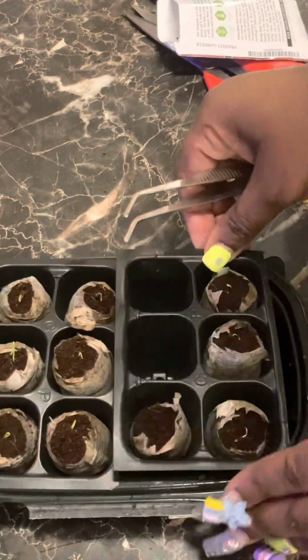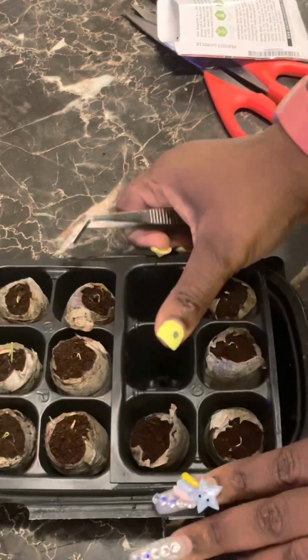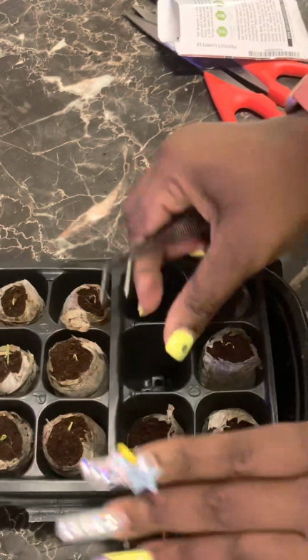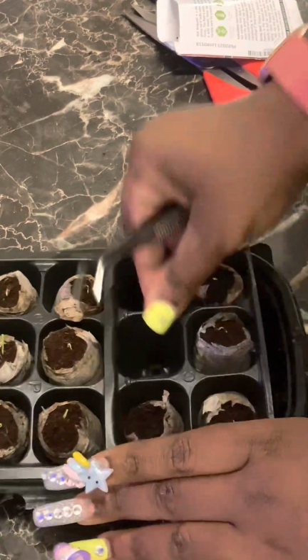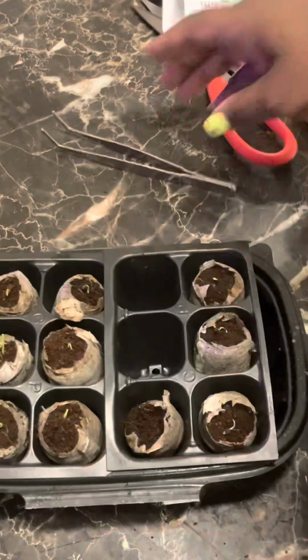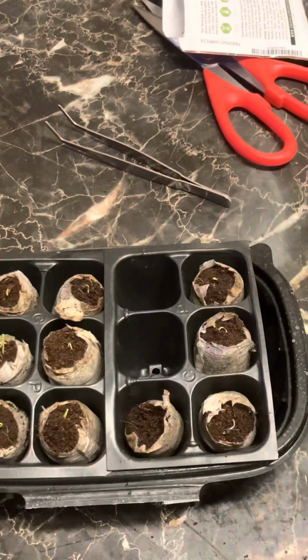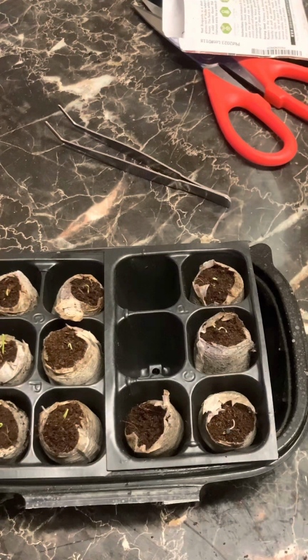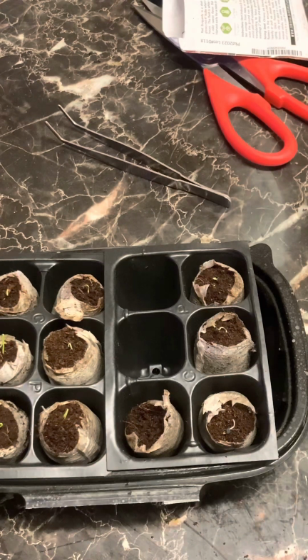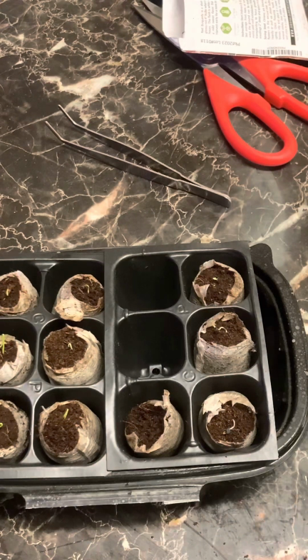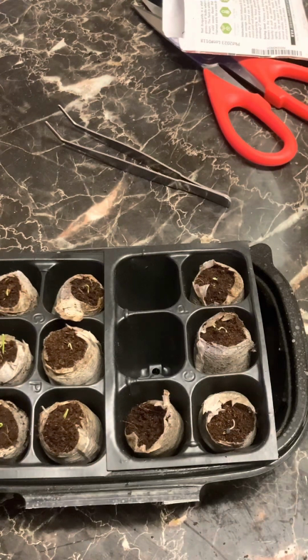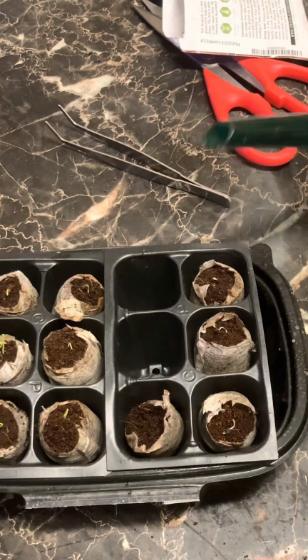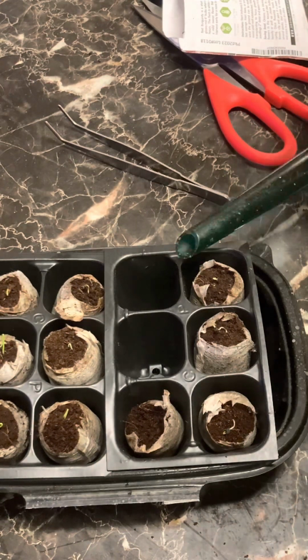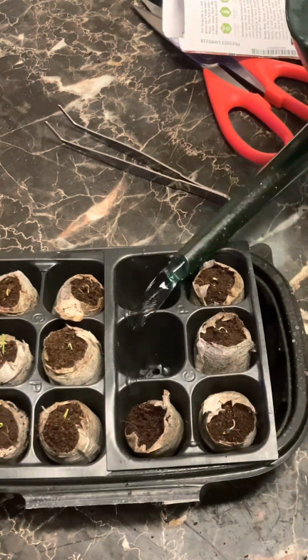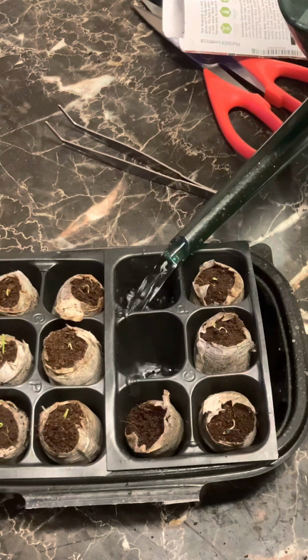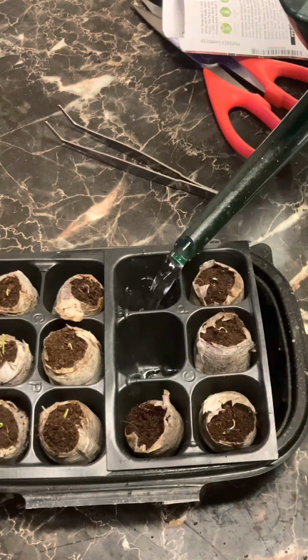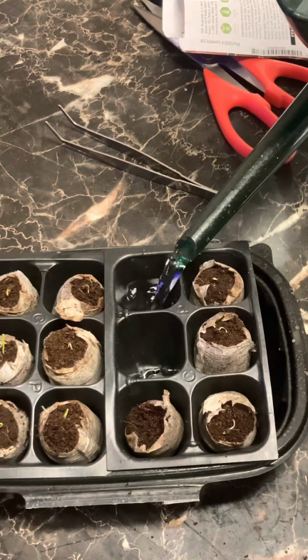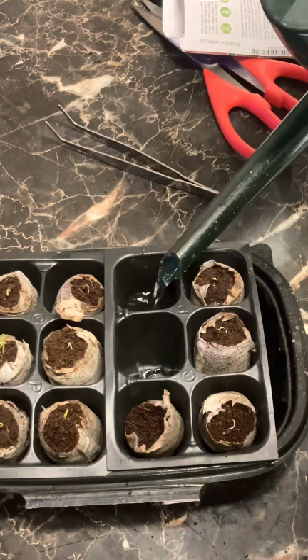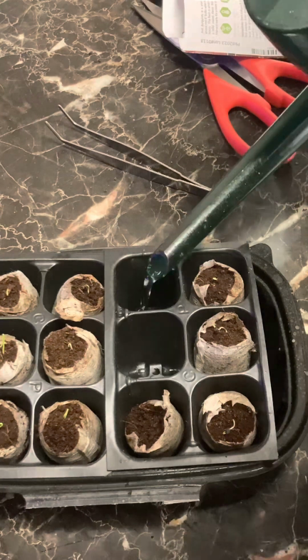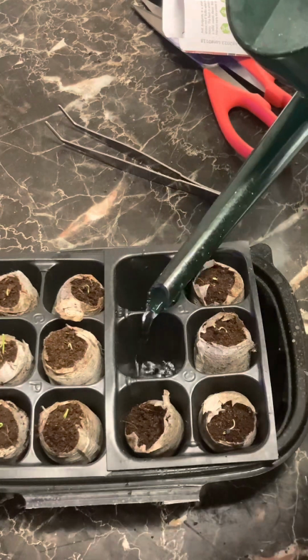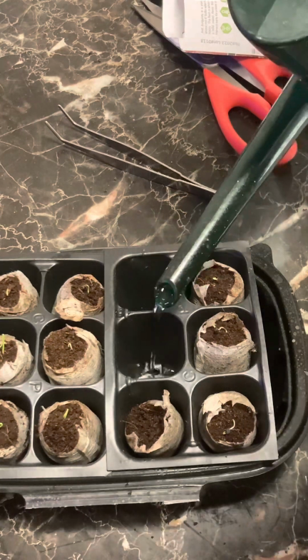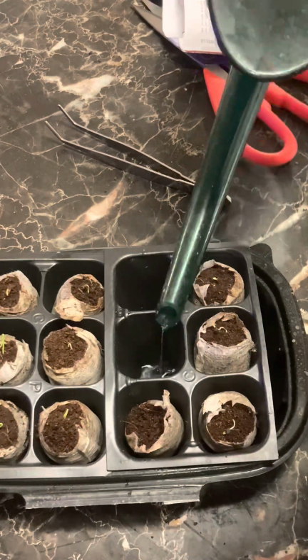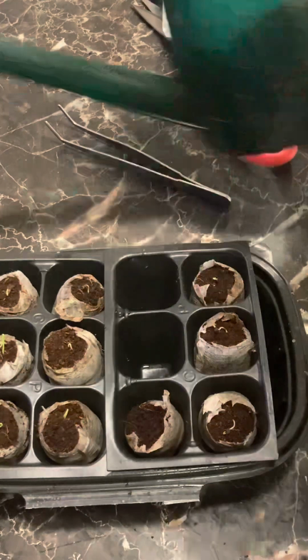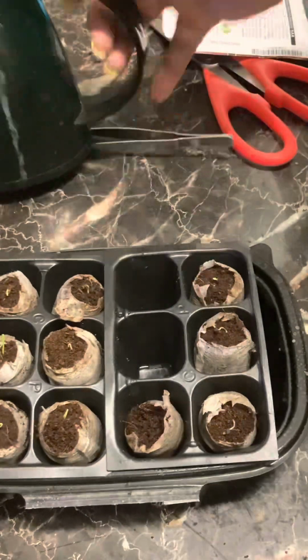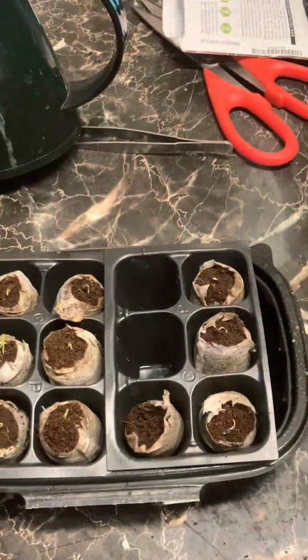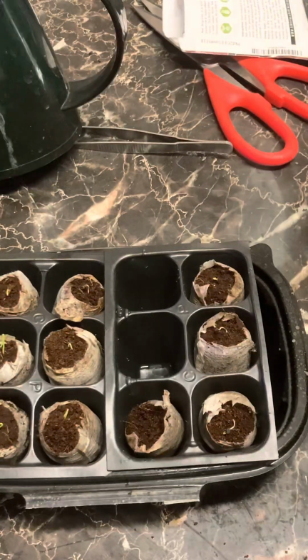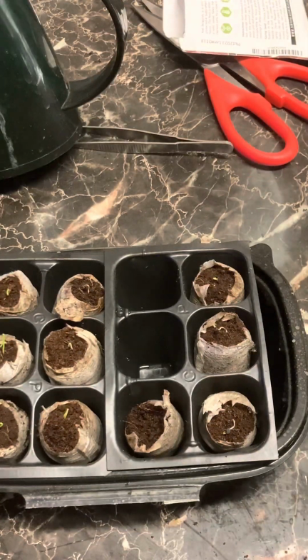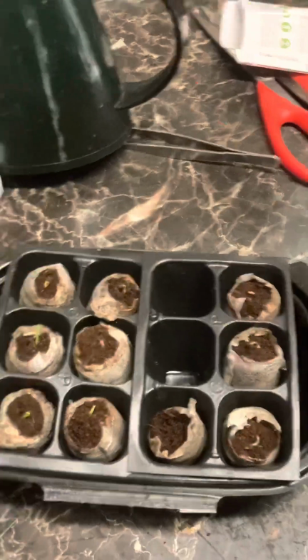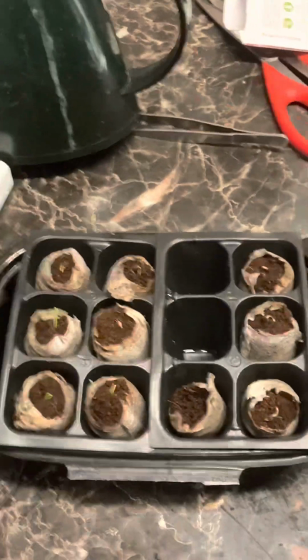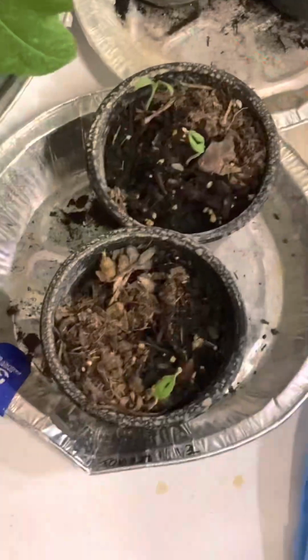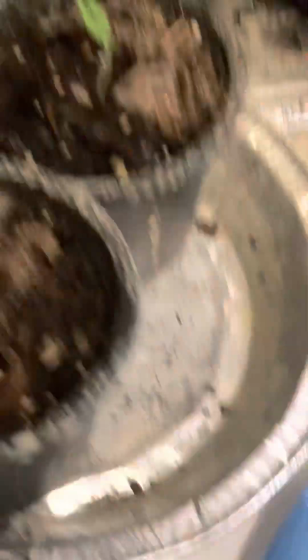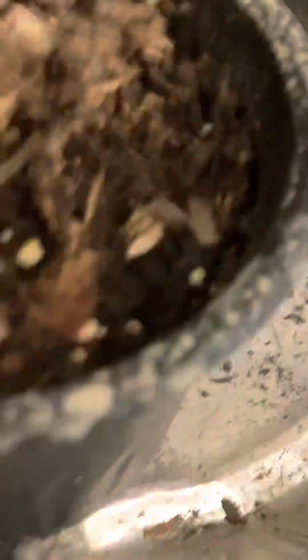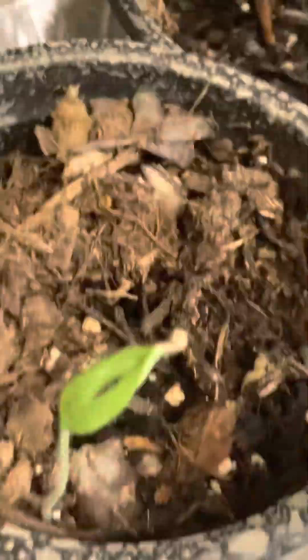Now, me using those trays — it wasn't a failure. It was just bothersome, that's all. So I just put it inside another take-out container and filled the take-out container with water.